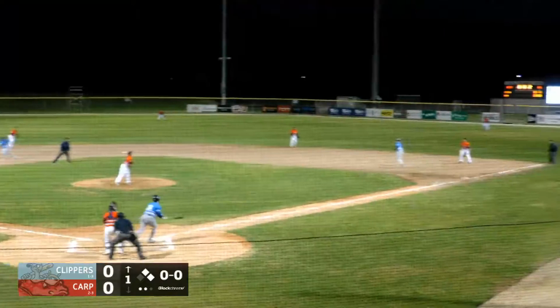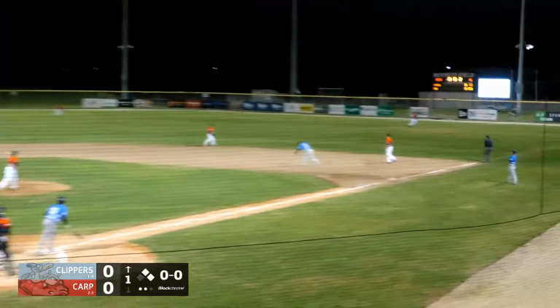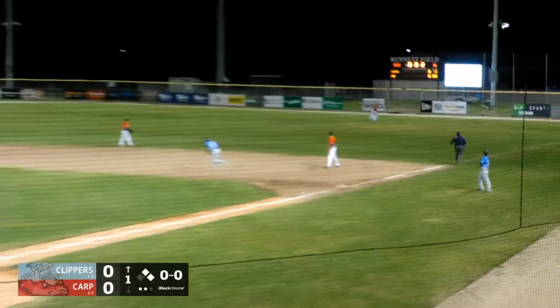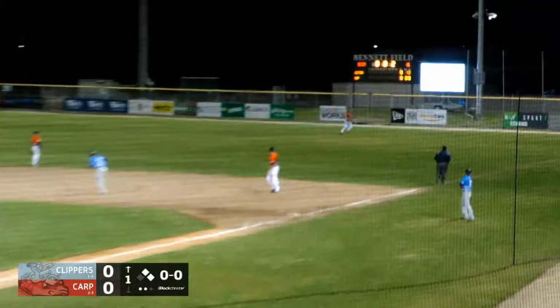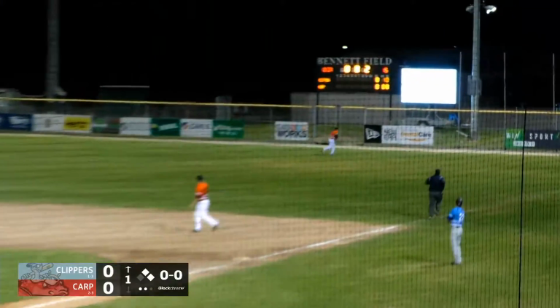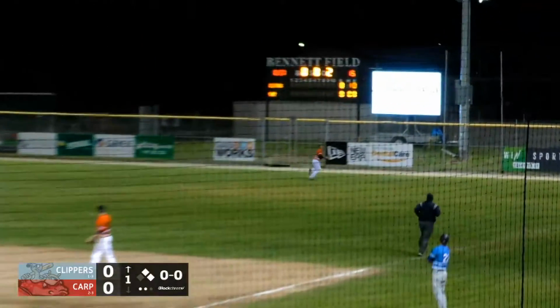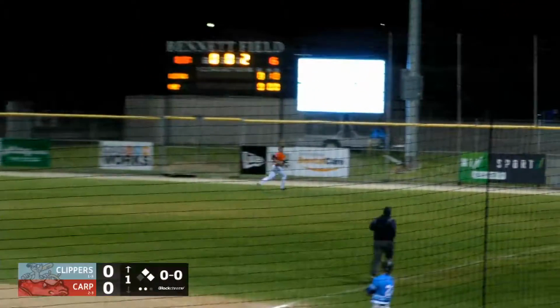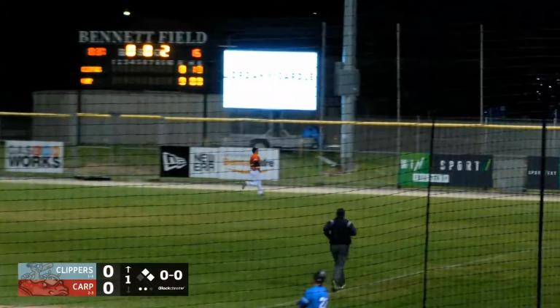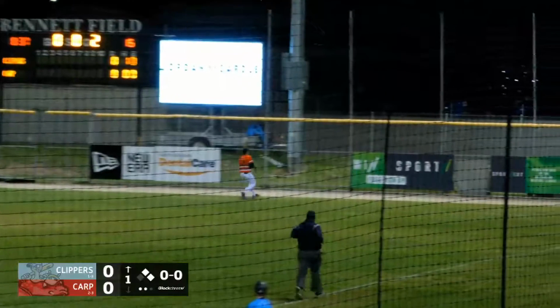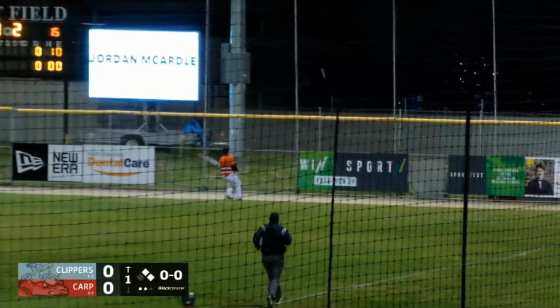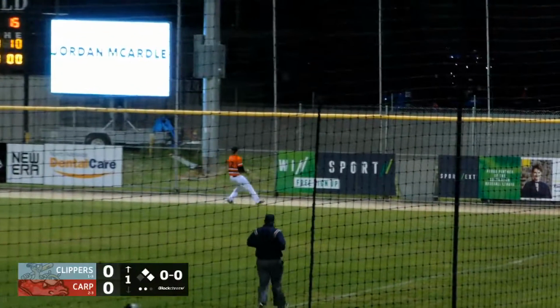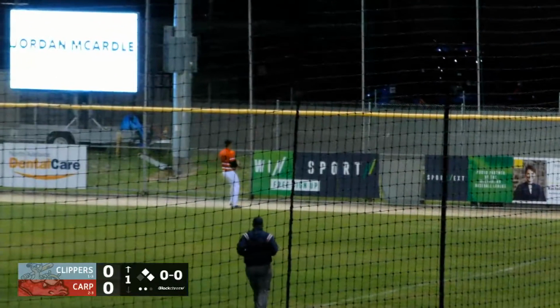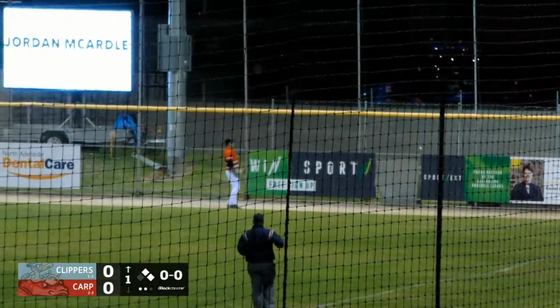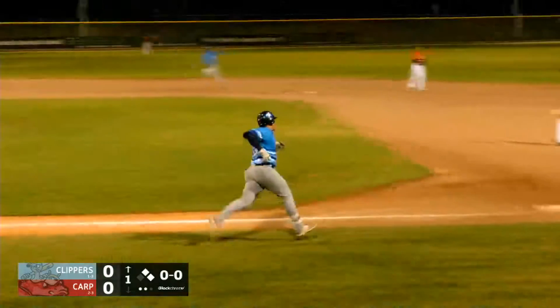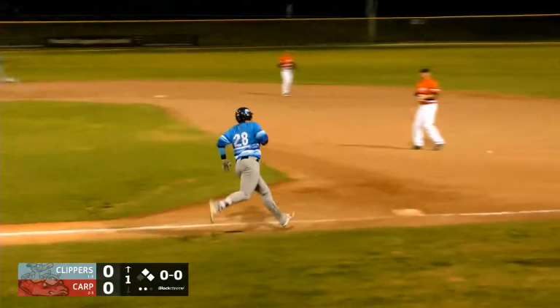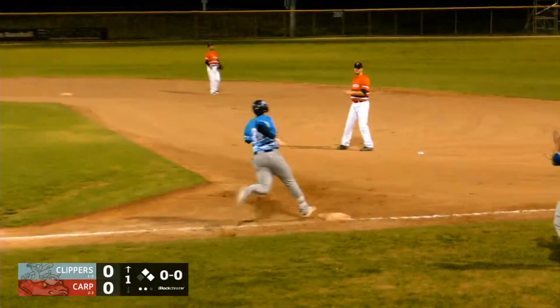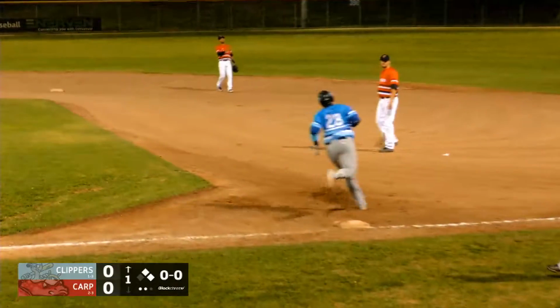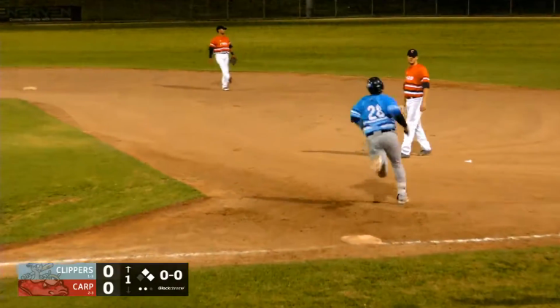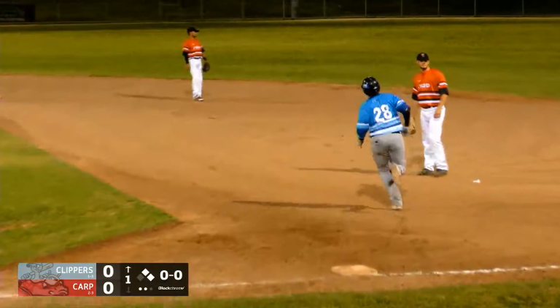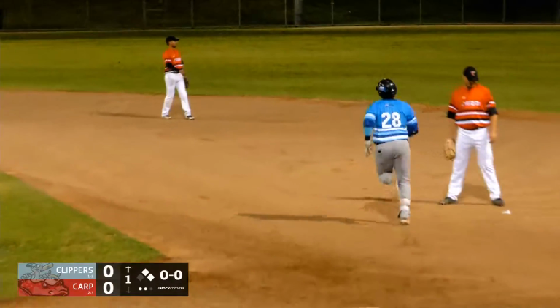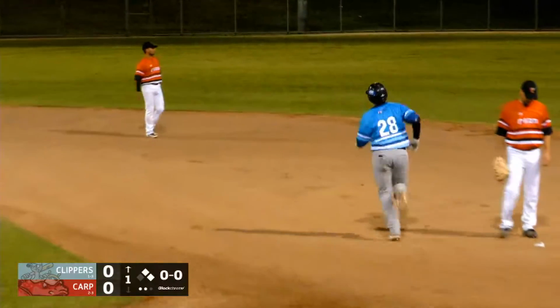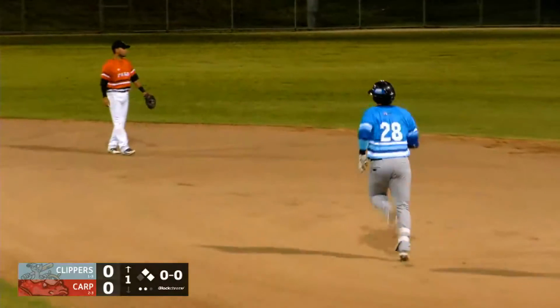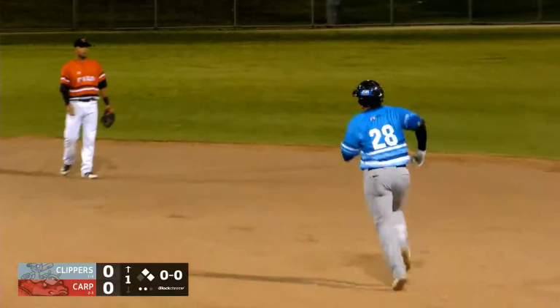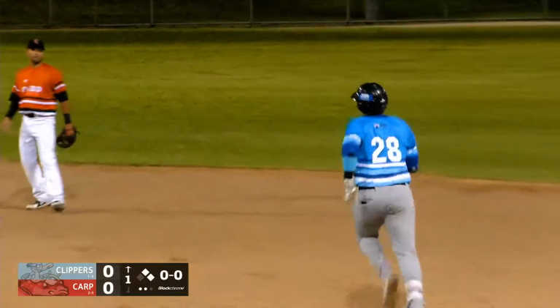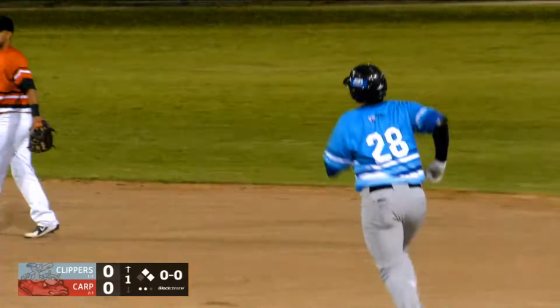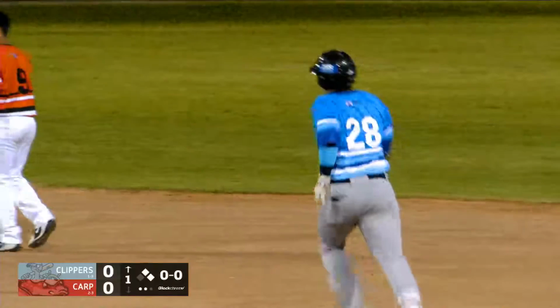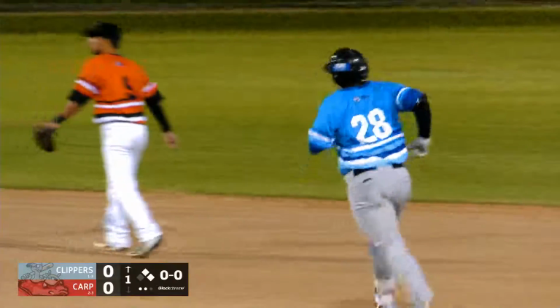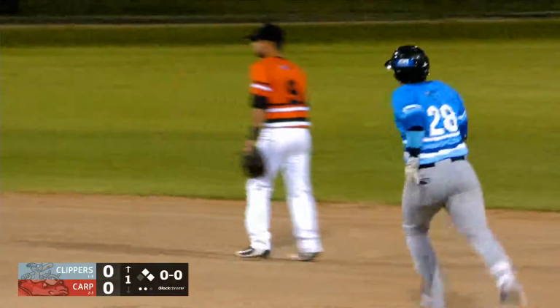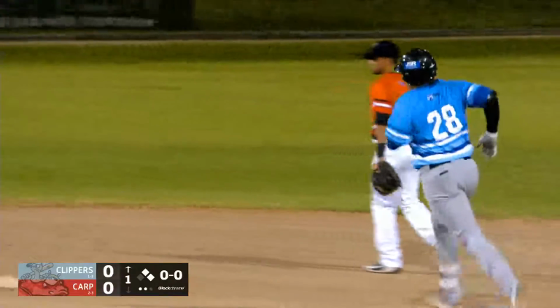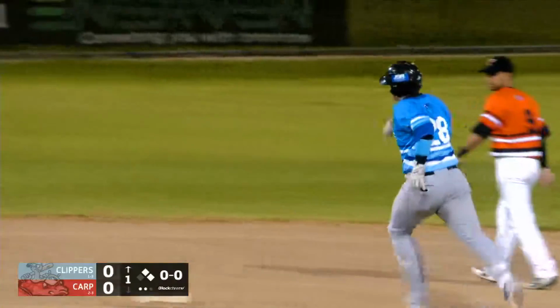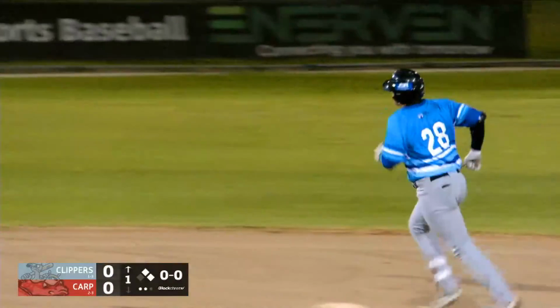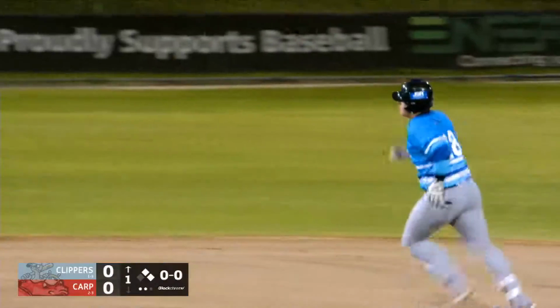McArdle drives that one deep to right field. That ball is going to go up and over the right field fence. First pitch, three run home run, and the Clippers are off to a 3-0 start.